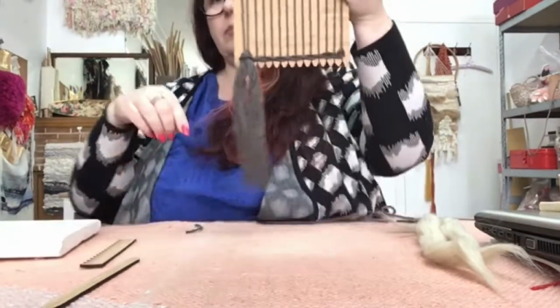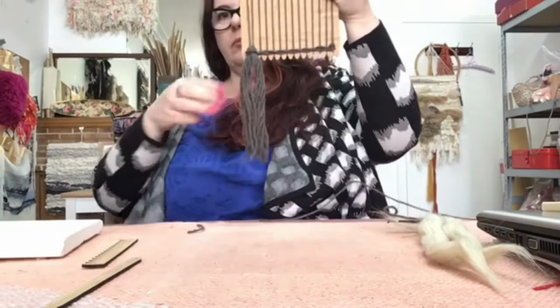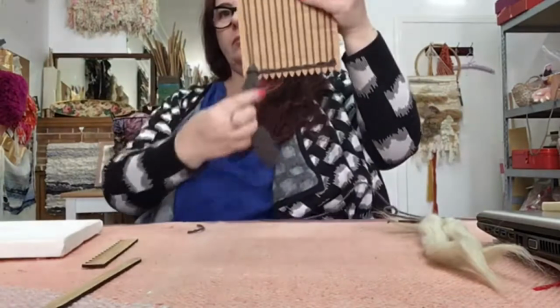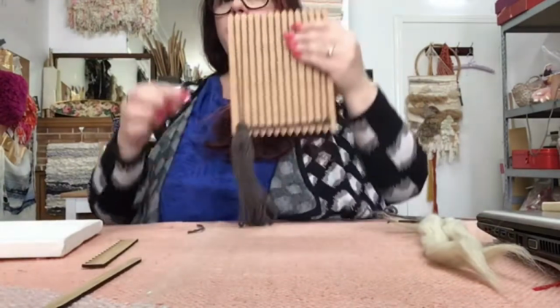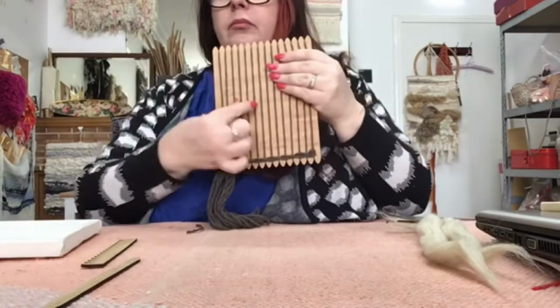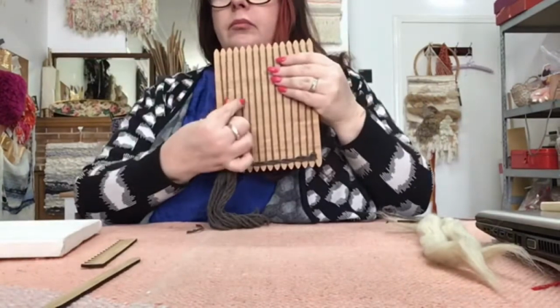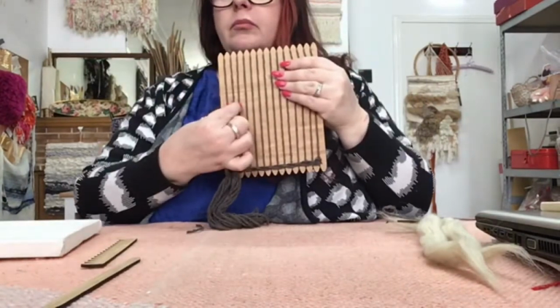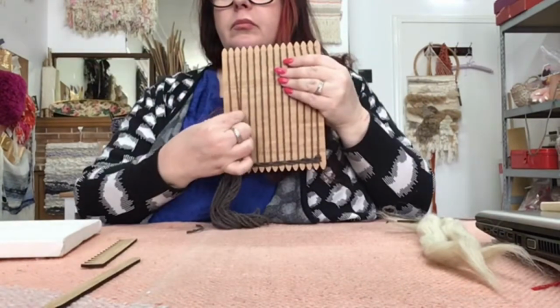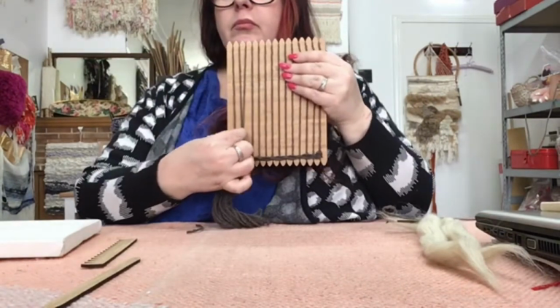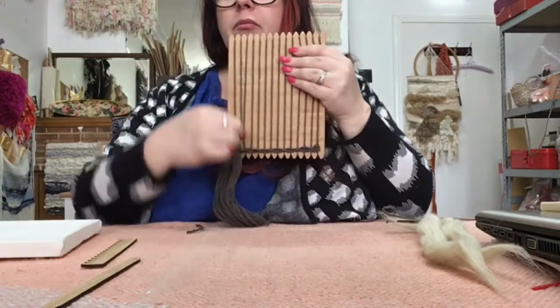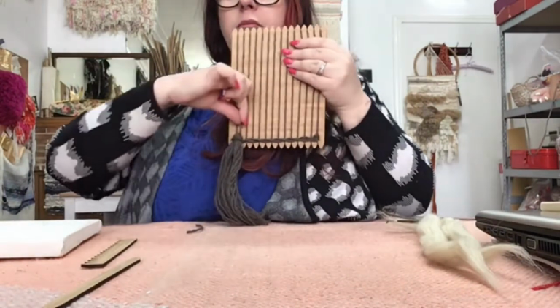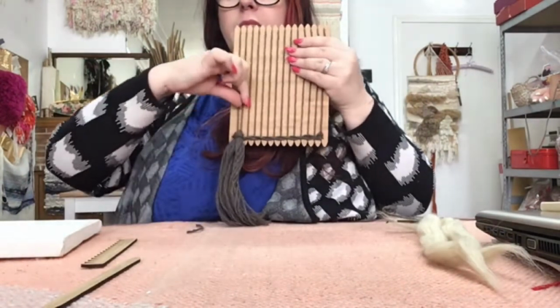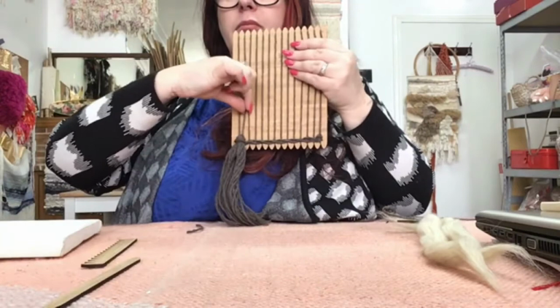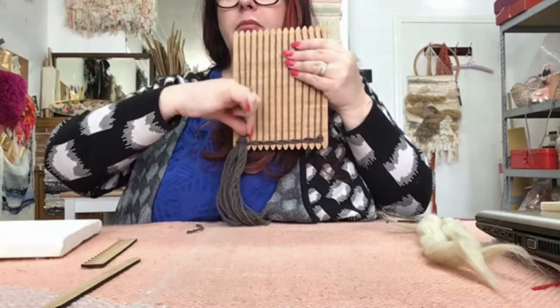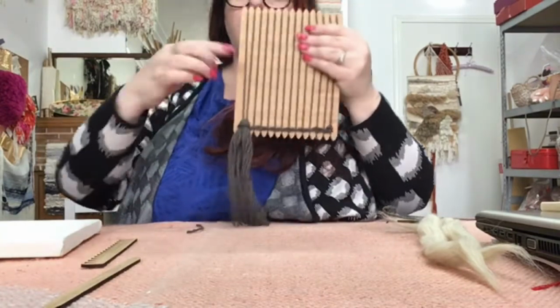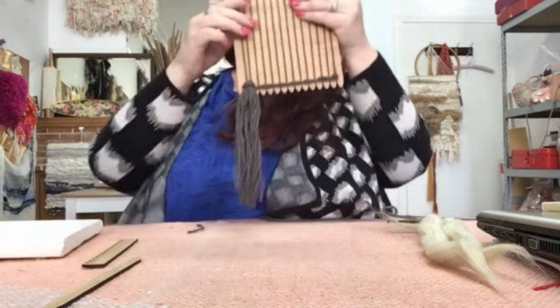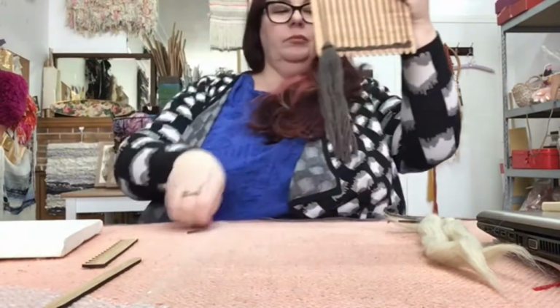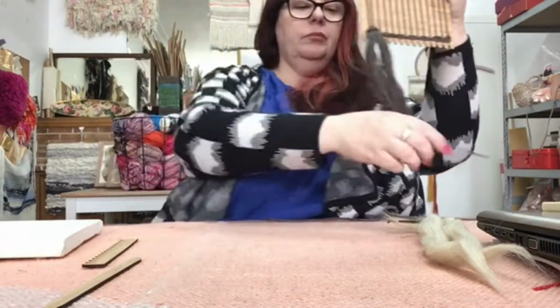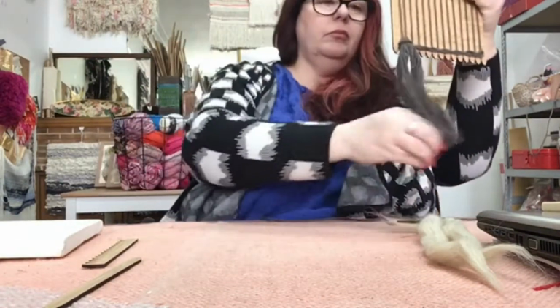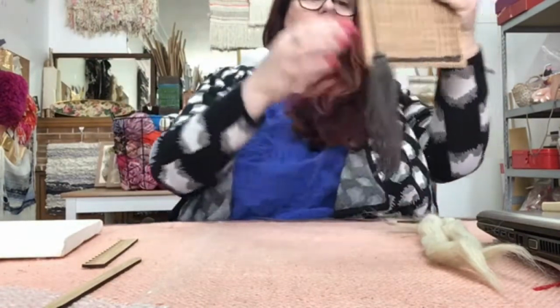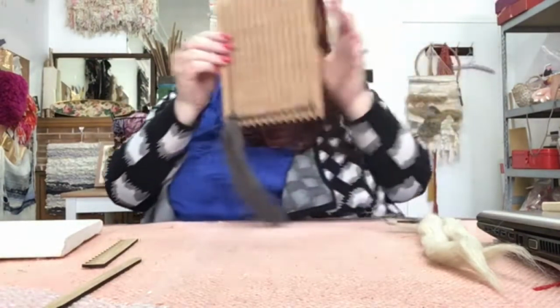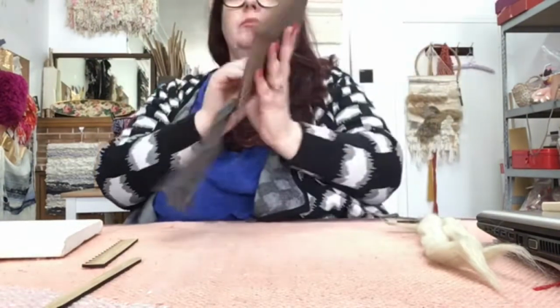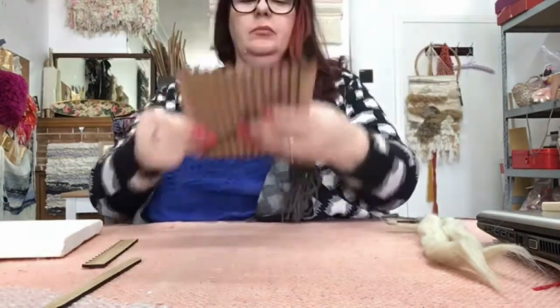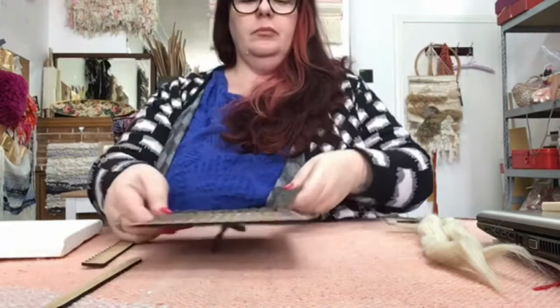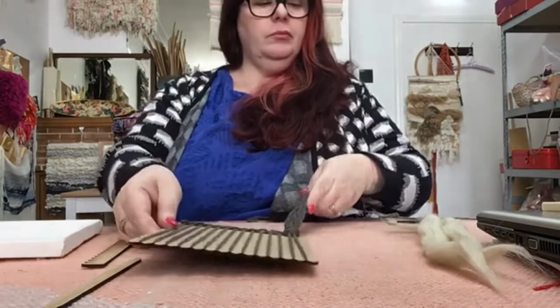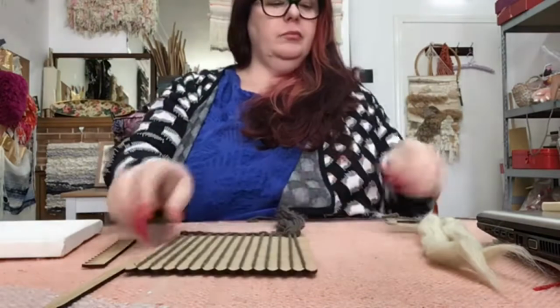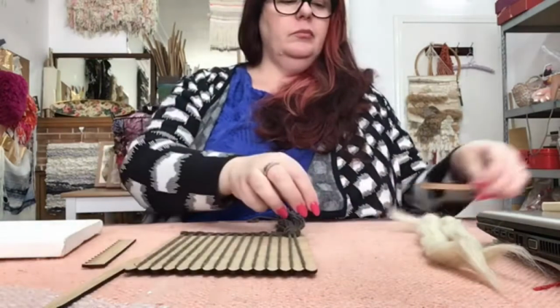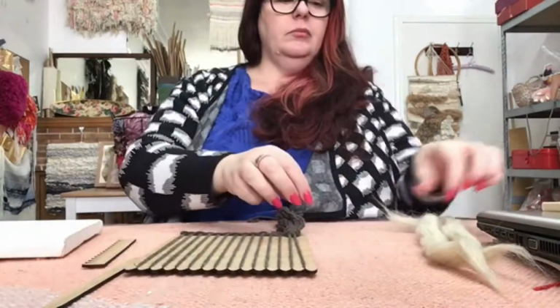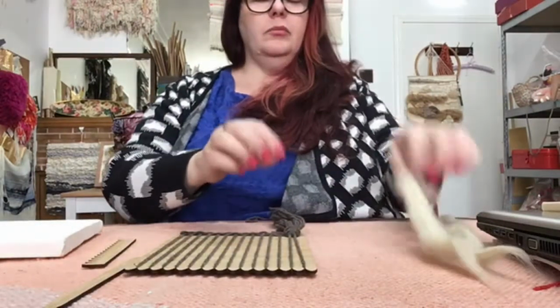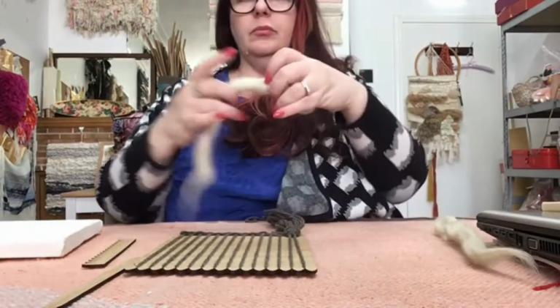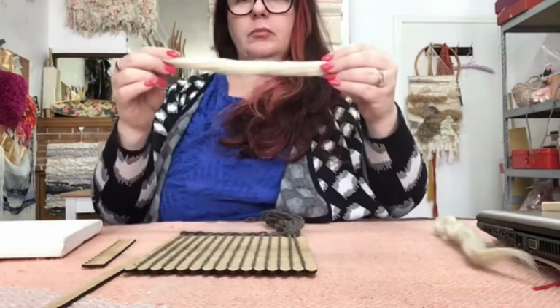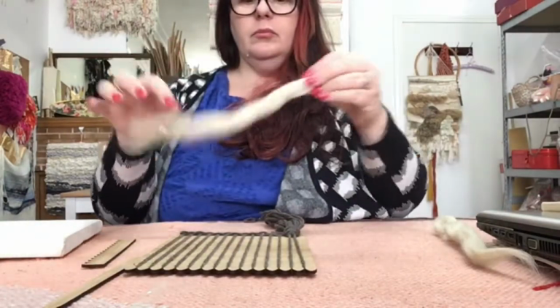It doesn't matter that those warp threads are being pulled together. As a reminder, when you do your second row you skip the first warp thread and move to the threads in between the warp threads from the first row.